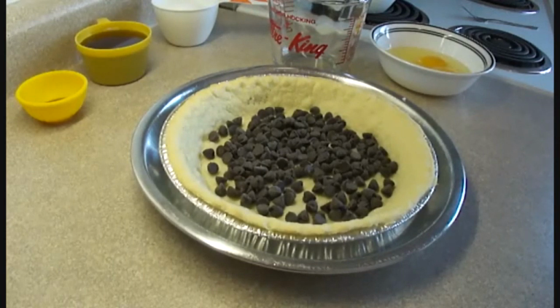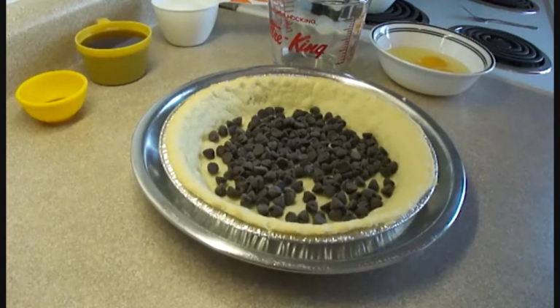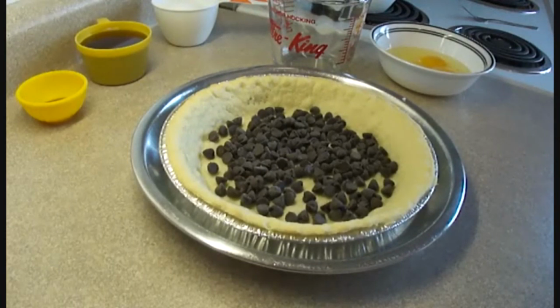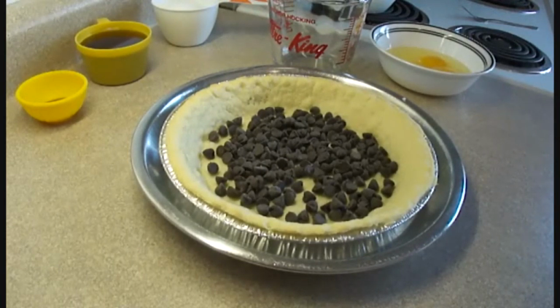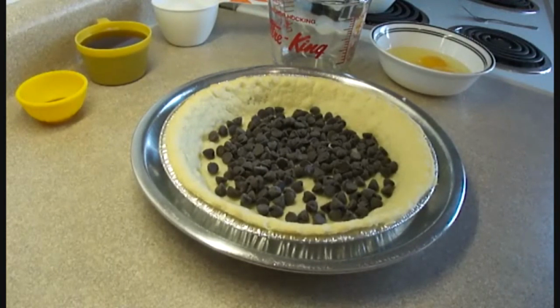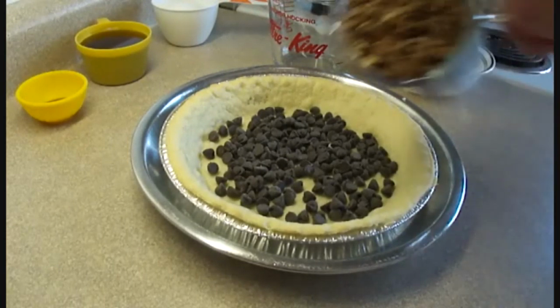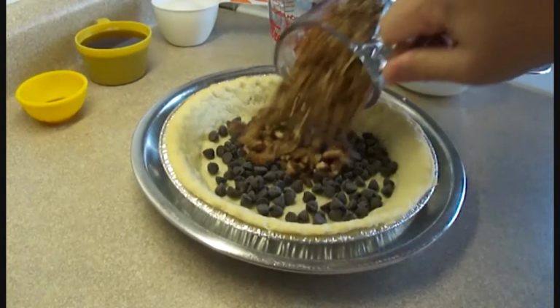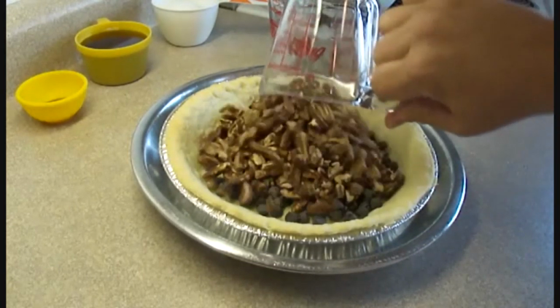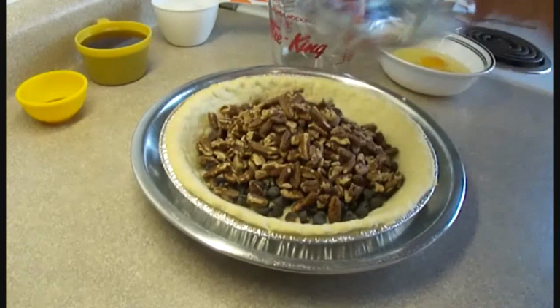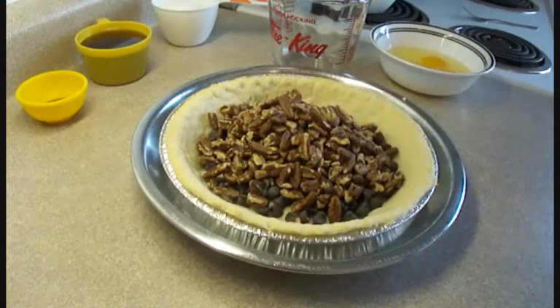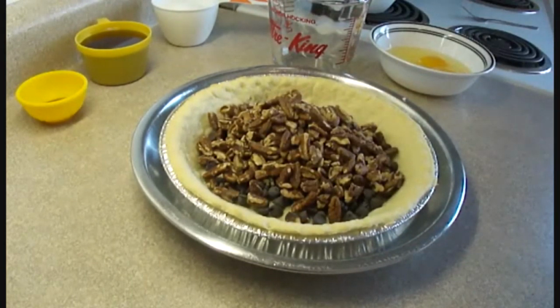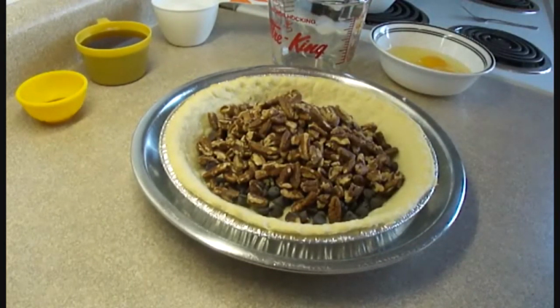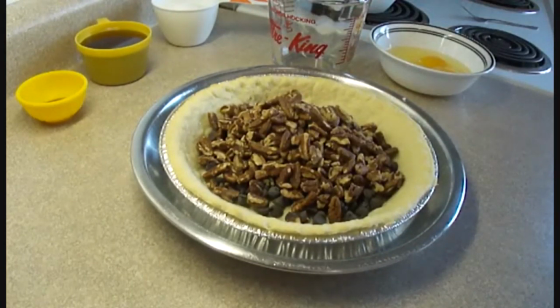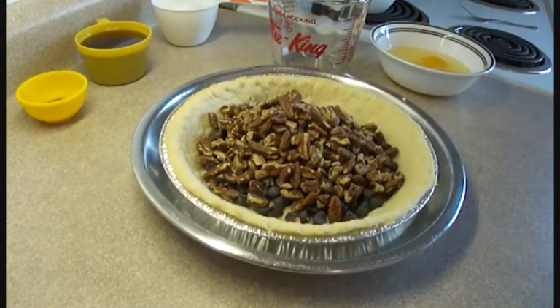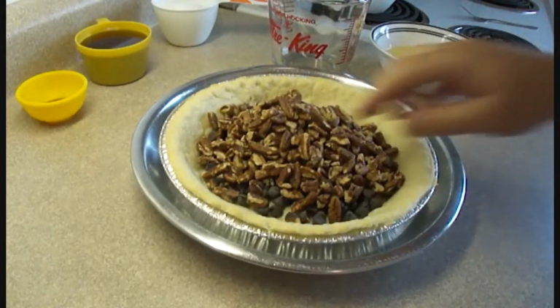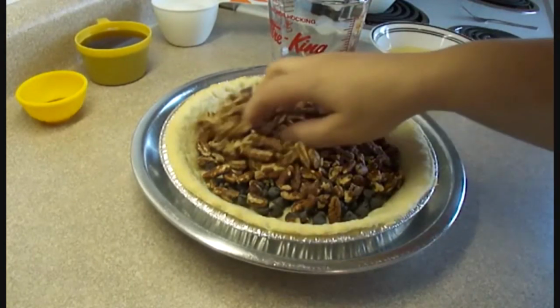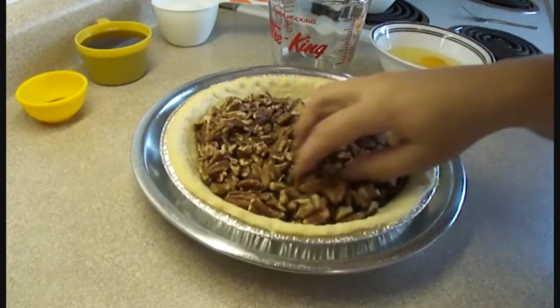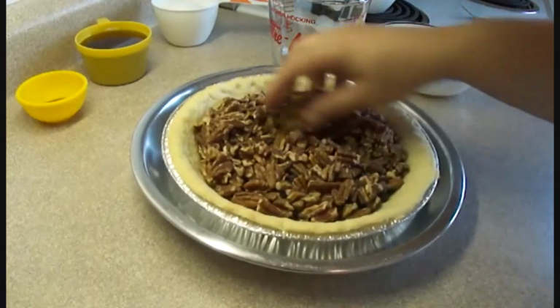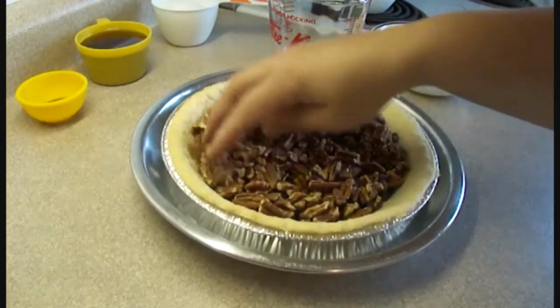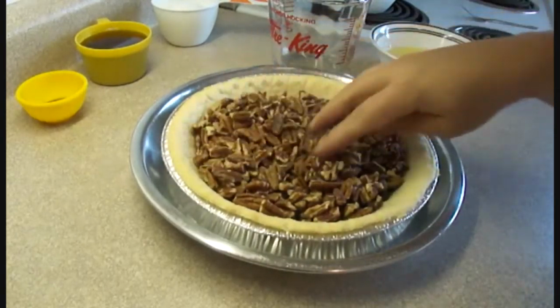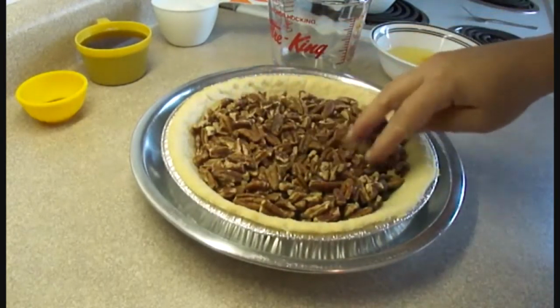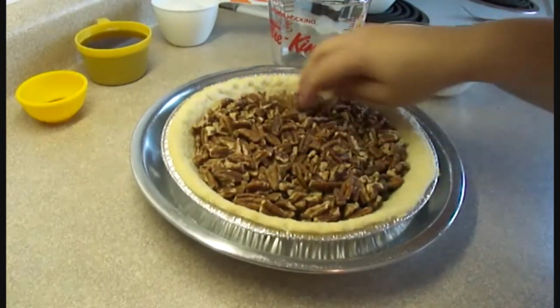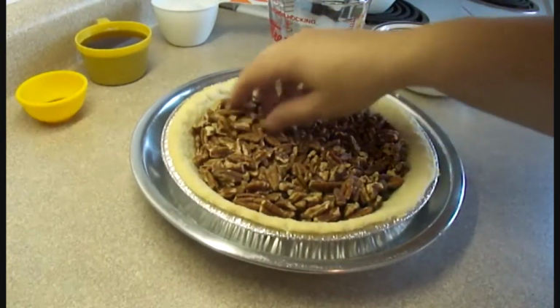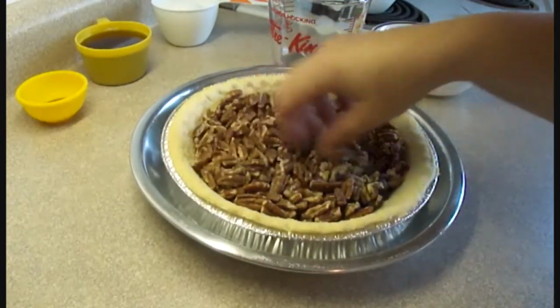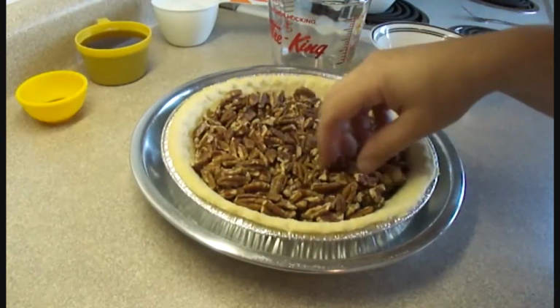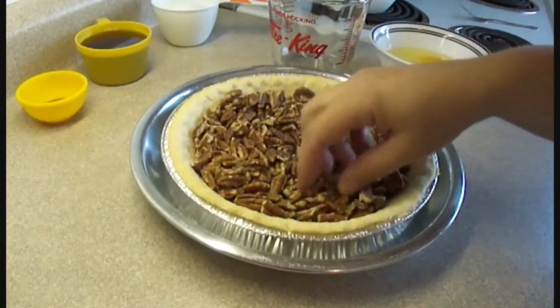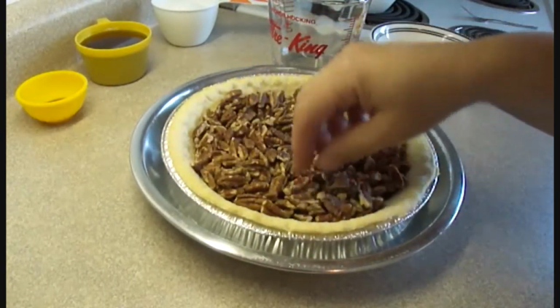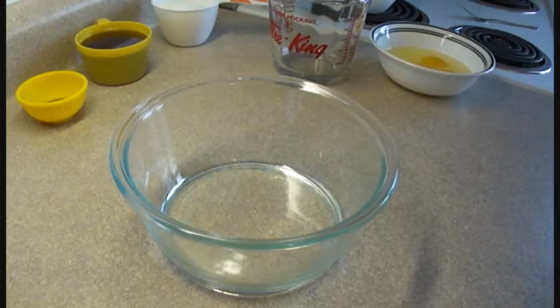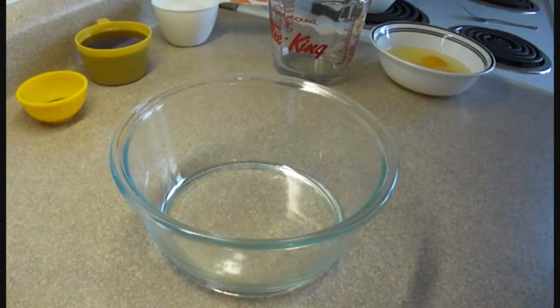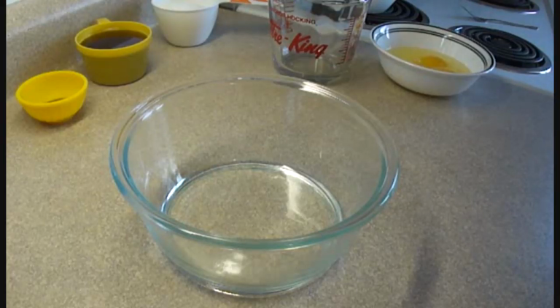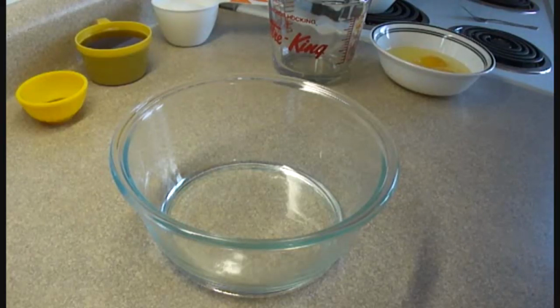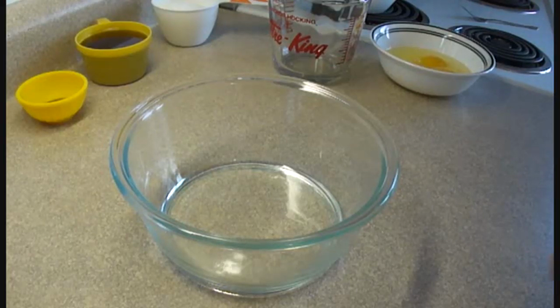To the bottom of that pie crust I placed a half a cup of chocolate chips and one and a quarter cups of pecan pieces. The chocolate chips are semi-sweet but you could use what you'd like.